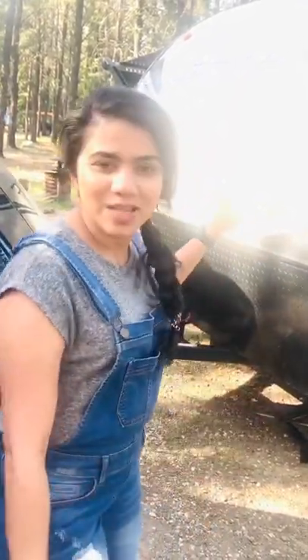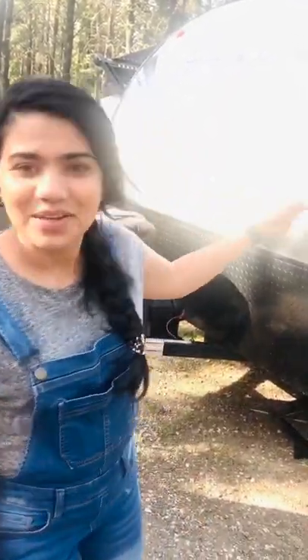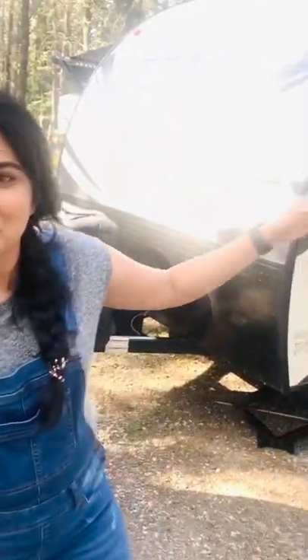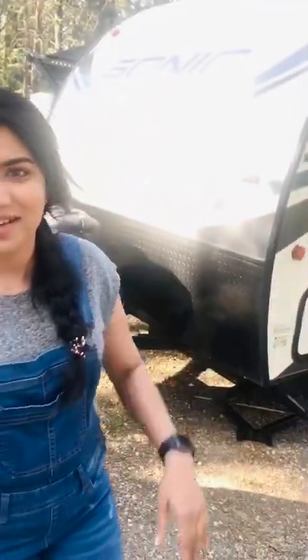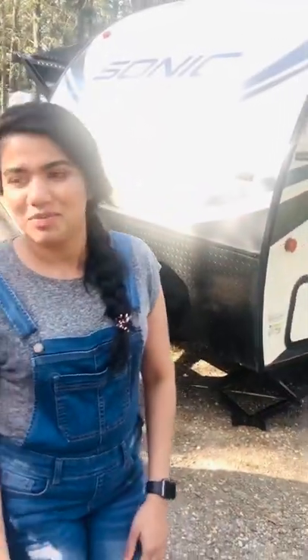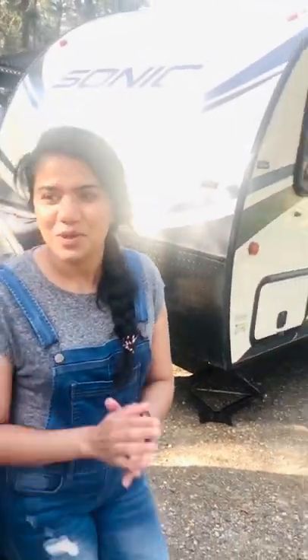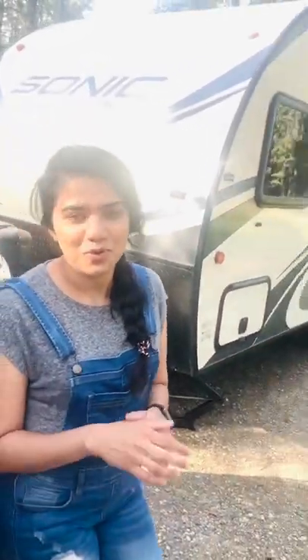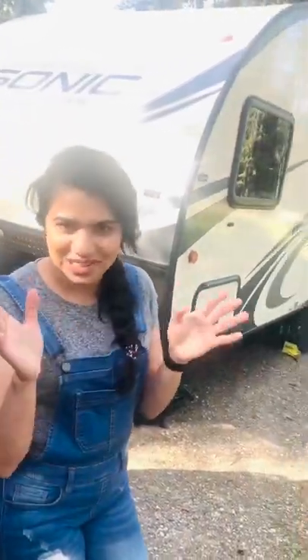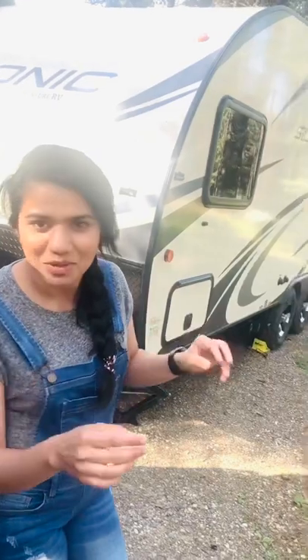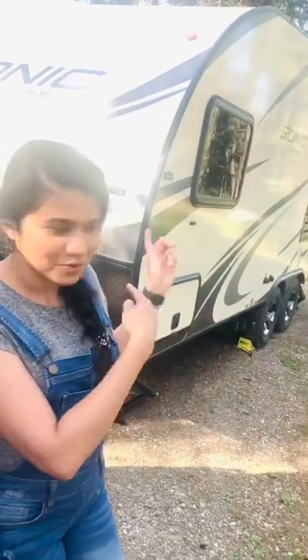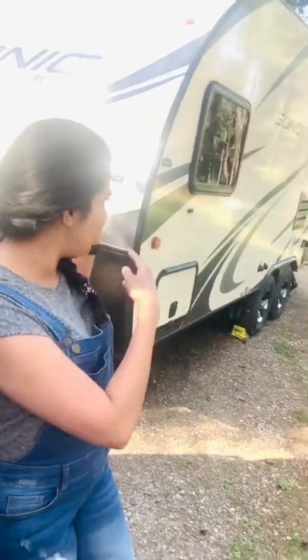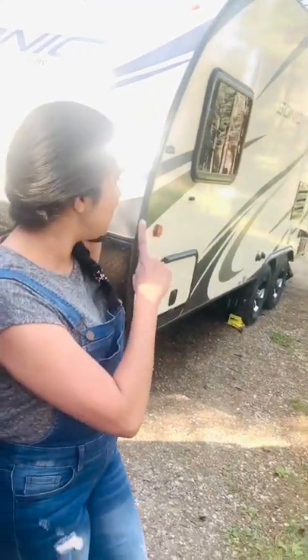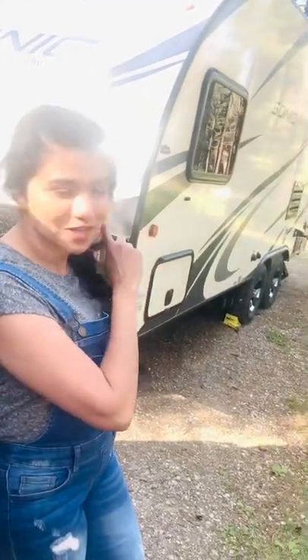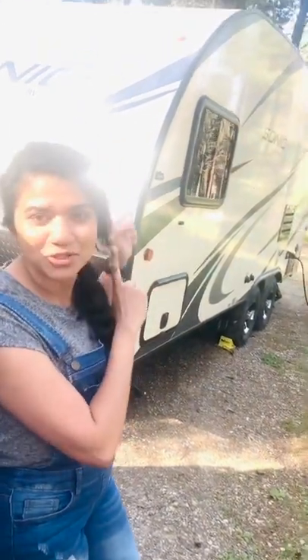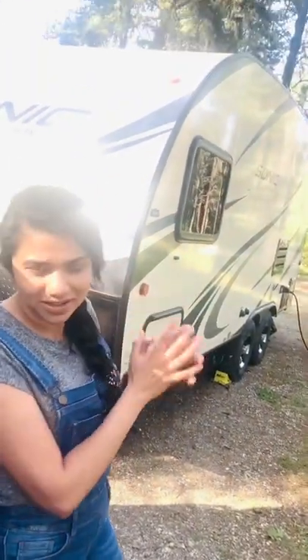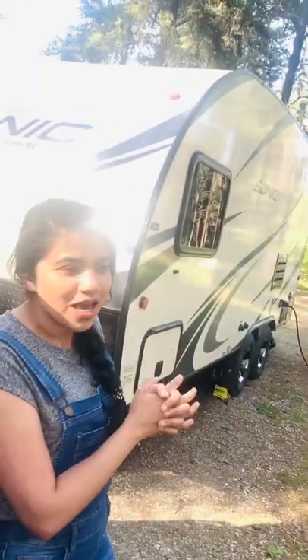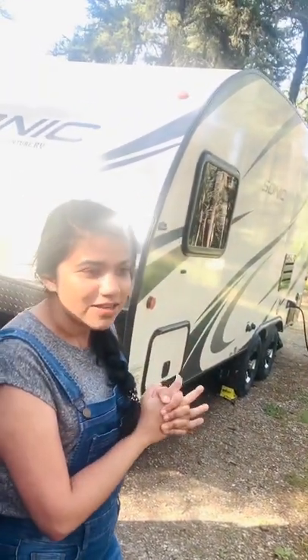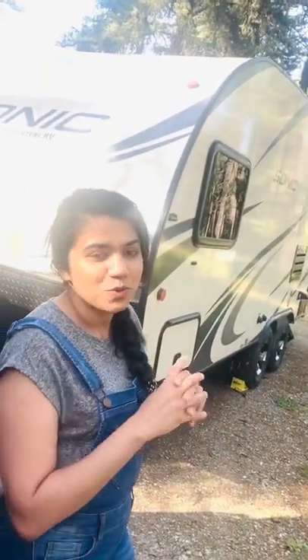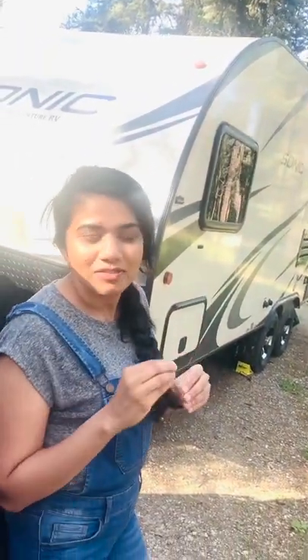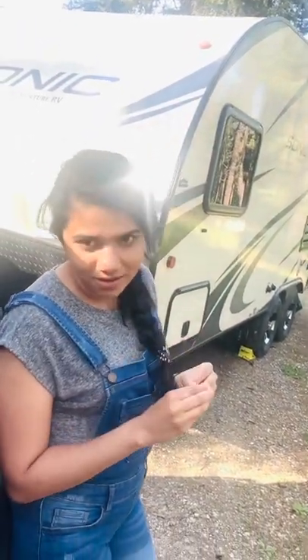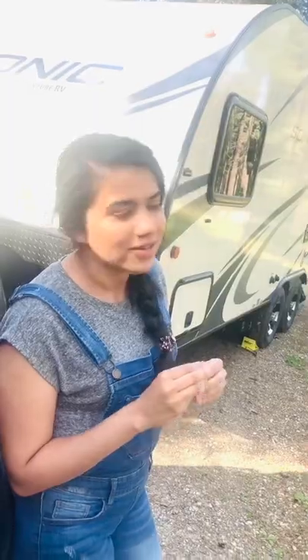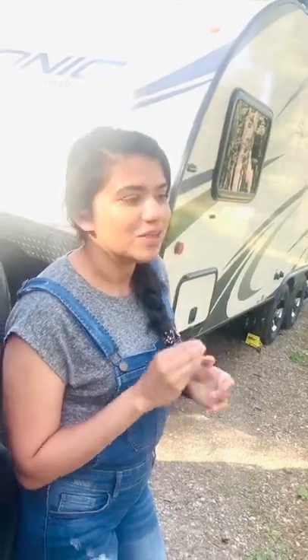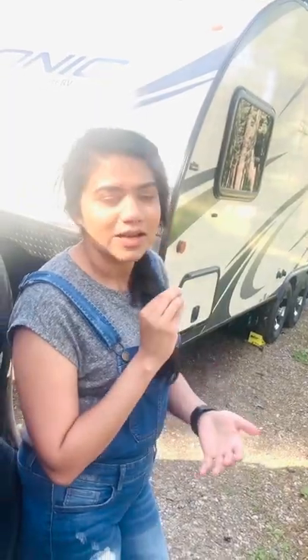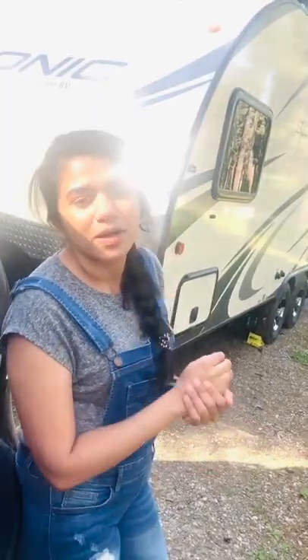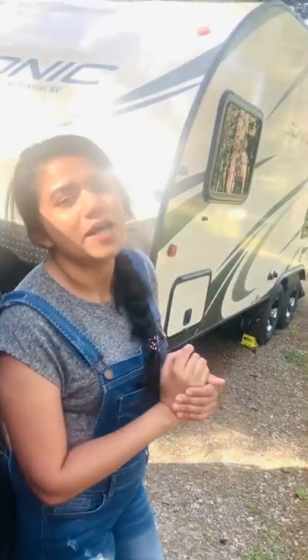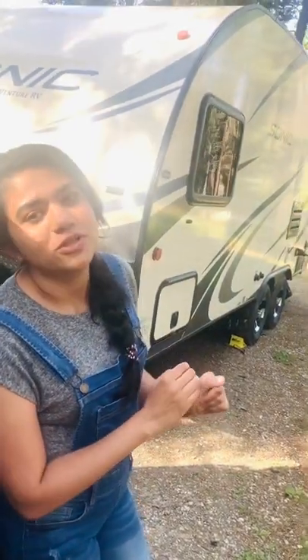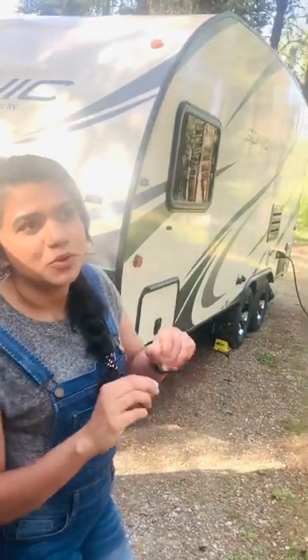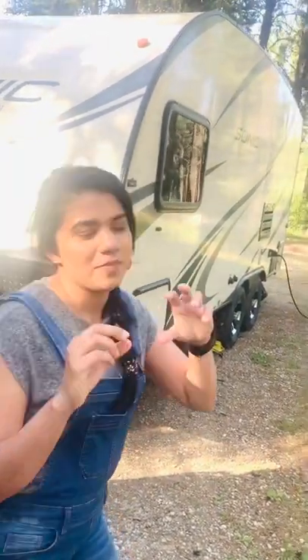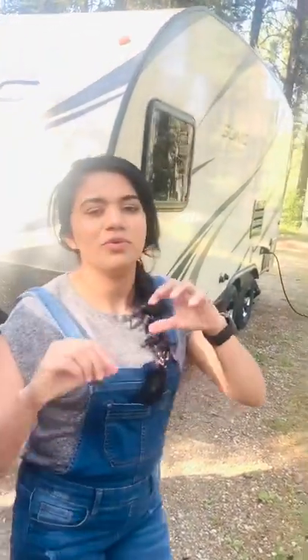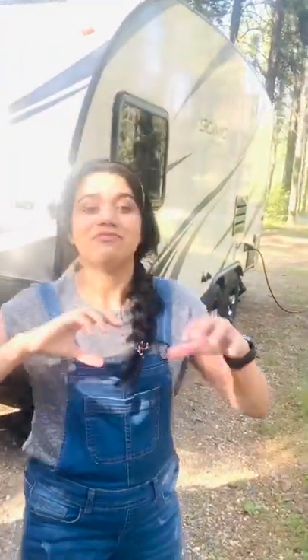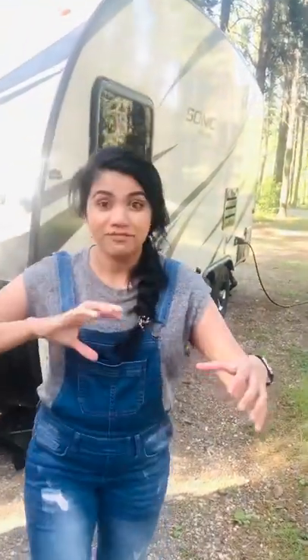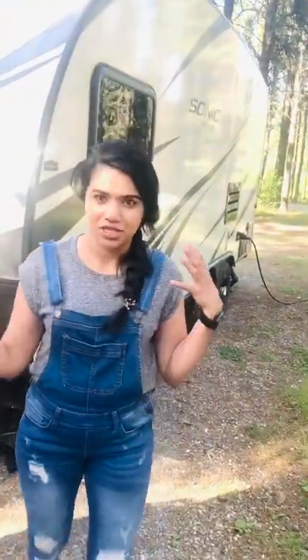Hello everyone! We posted a story on Instagram and Facebook. This is a travel trailer — it is a different version of a caravan.